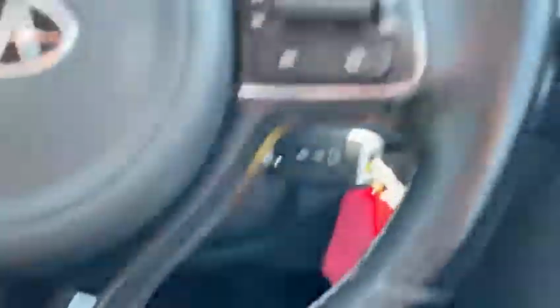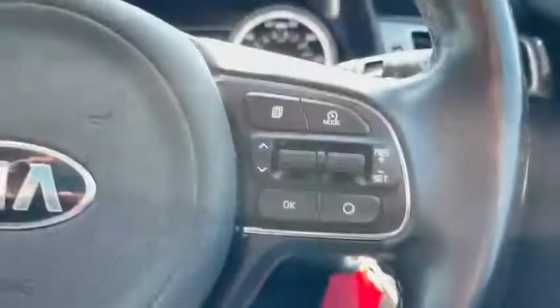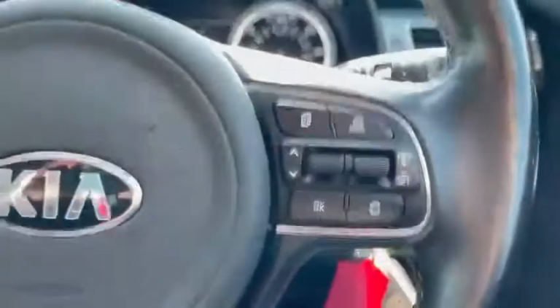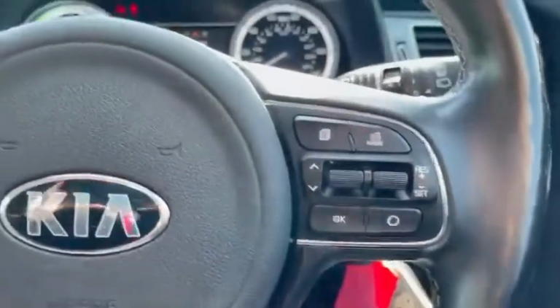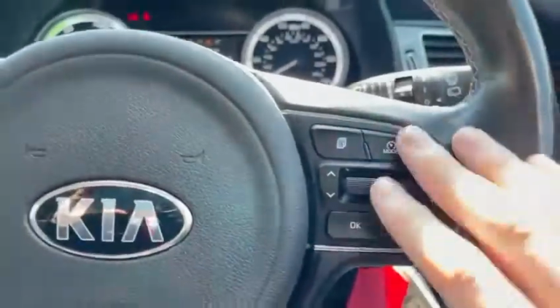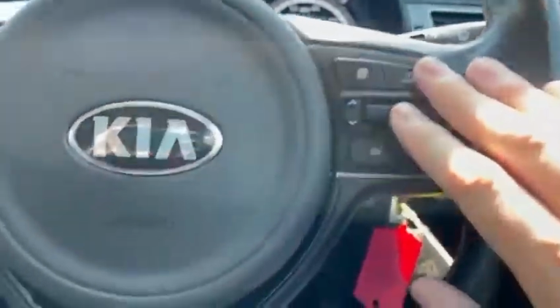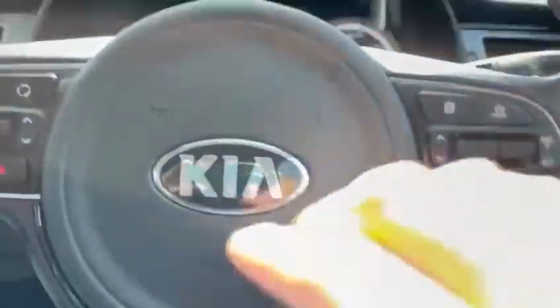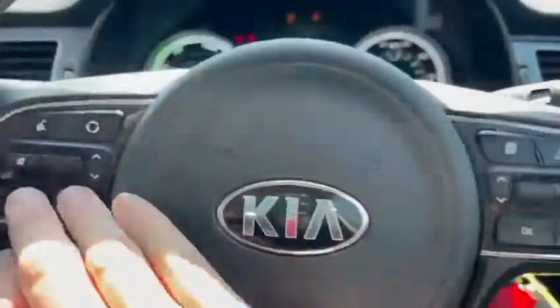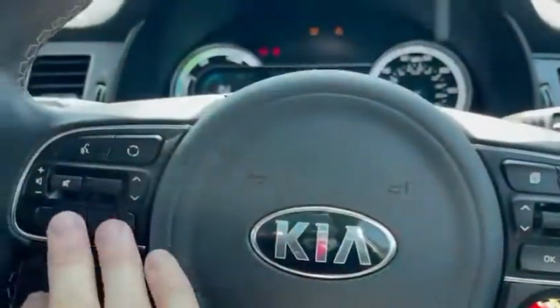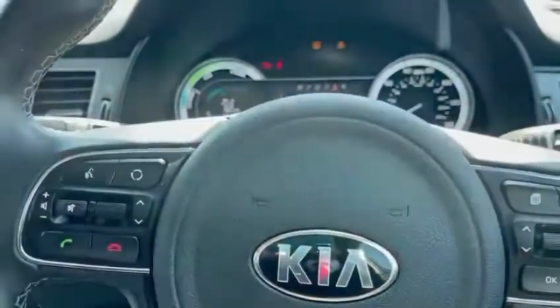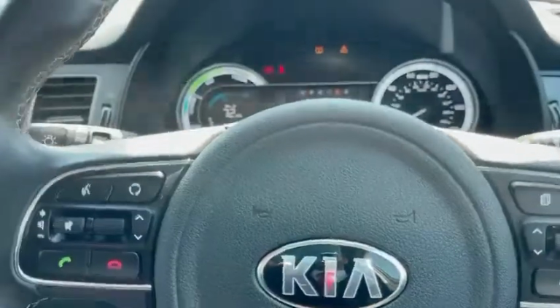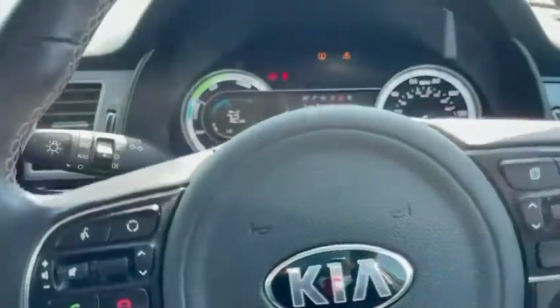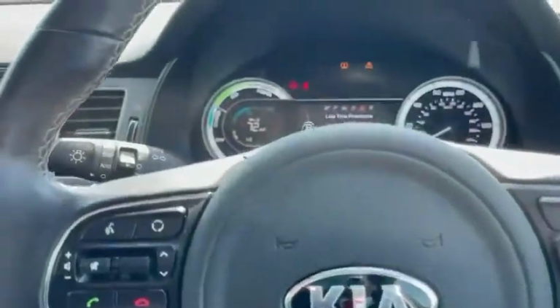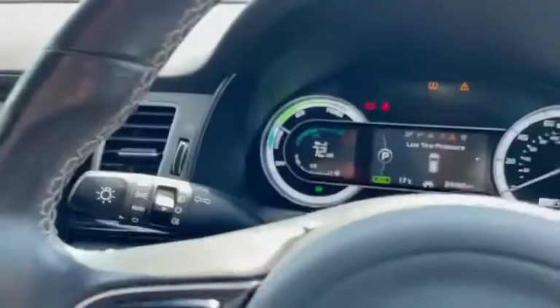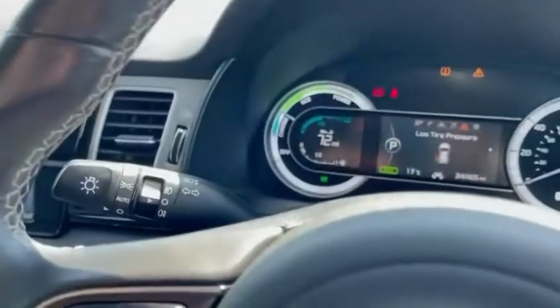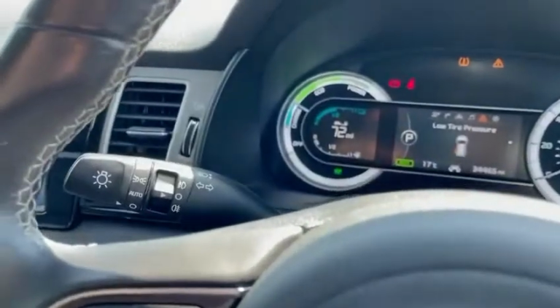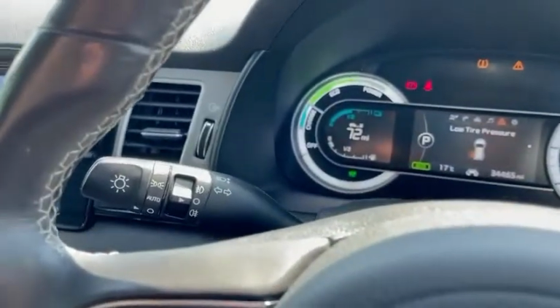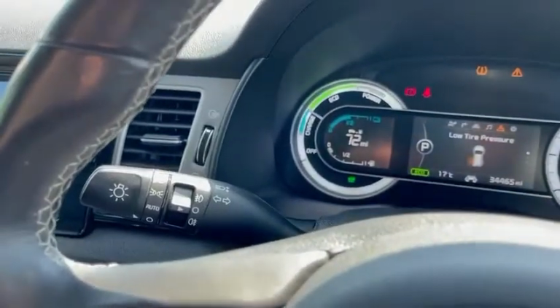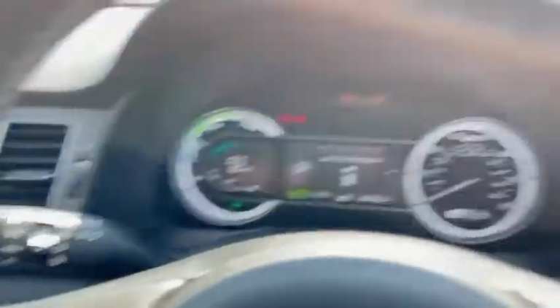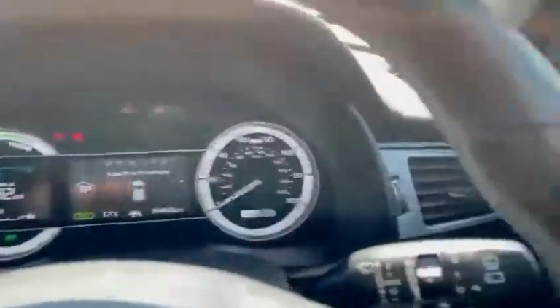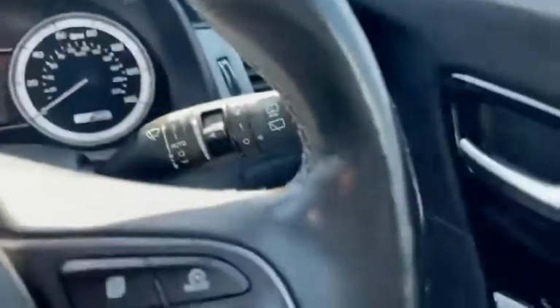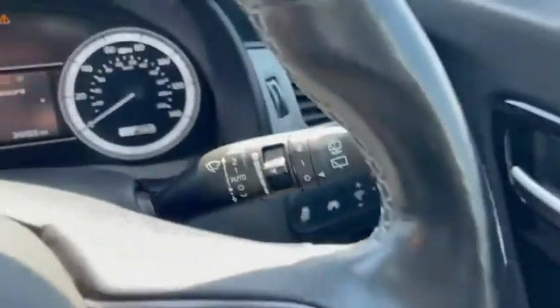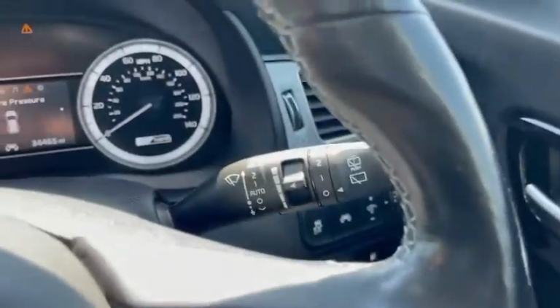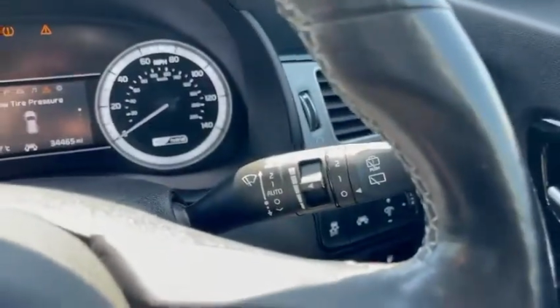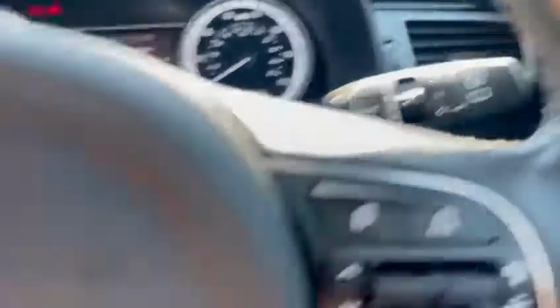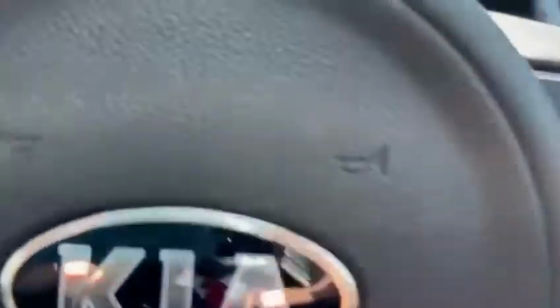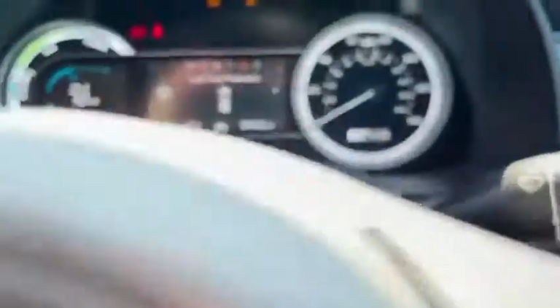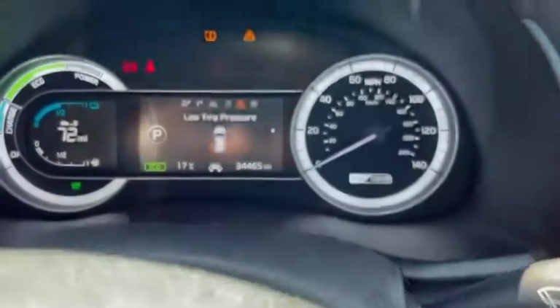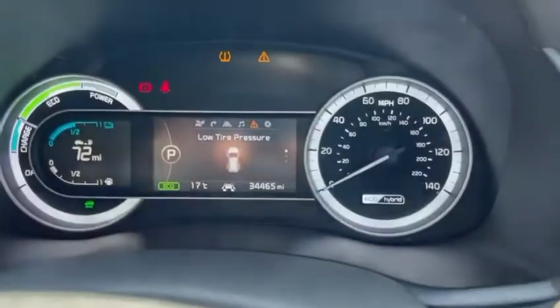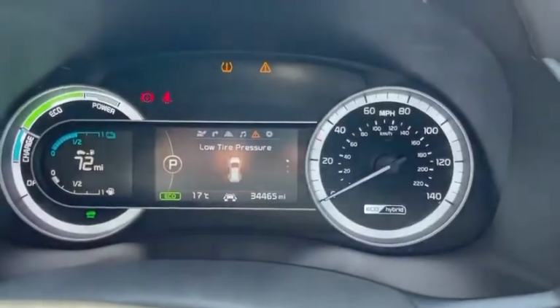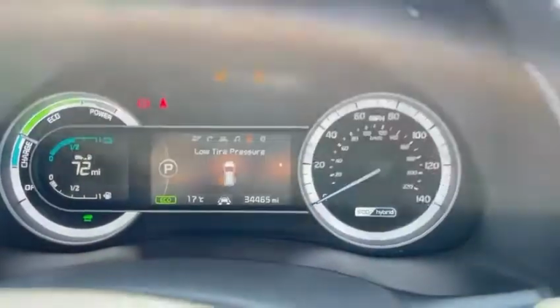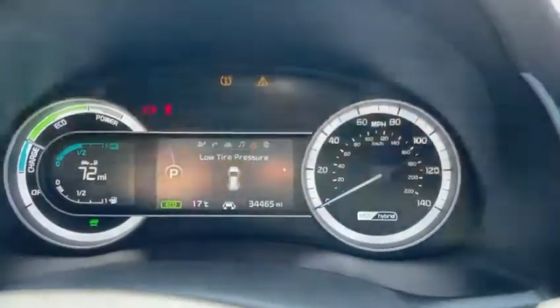On the steering wheel you've got your cruise control and your Bluetooth functions, along with your automatic headlights and automatic wipers. This car has covered 34,000 miles.